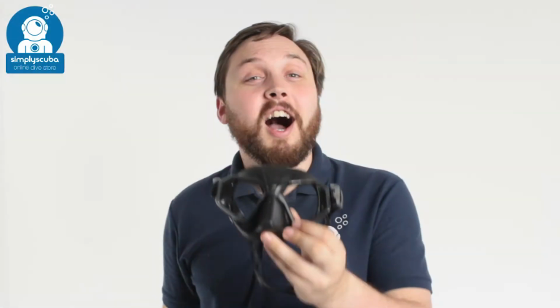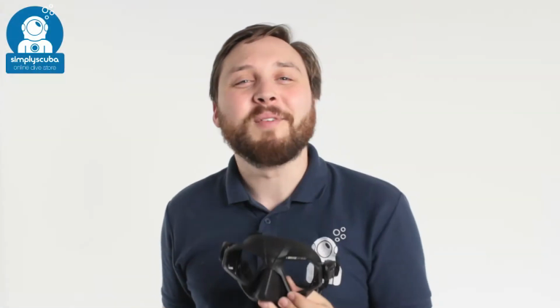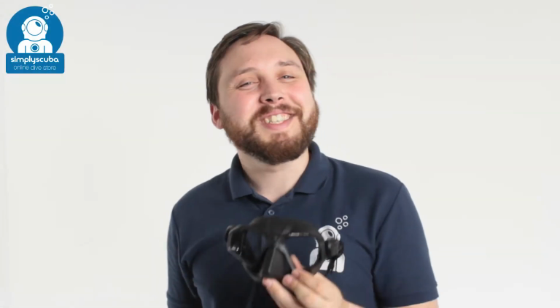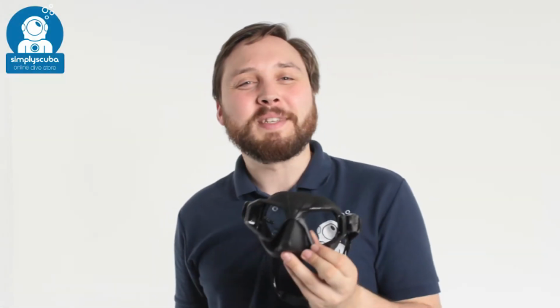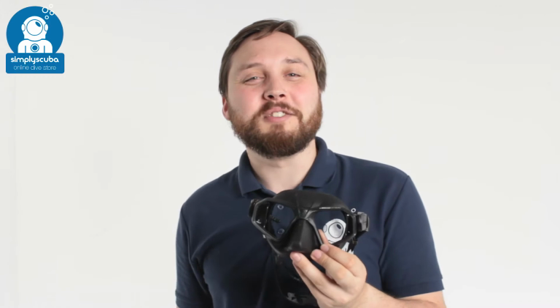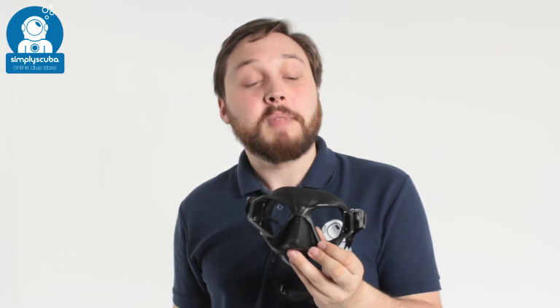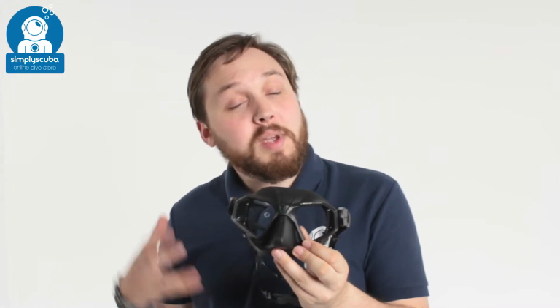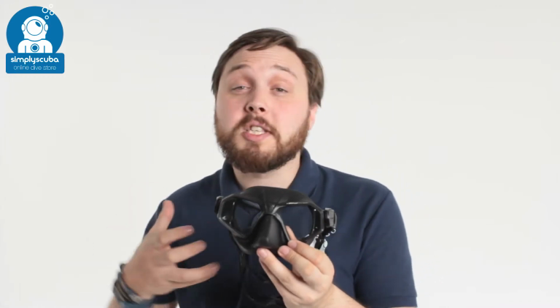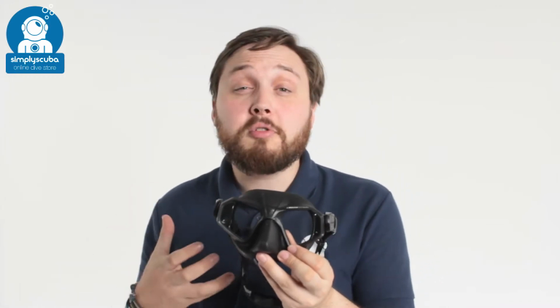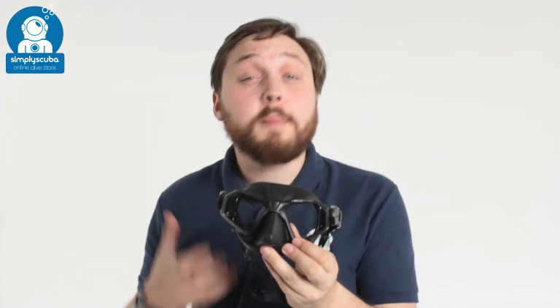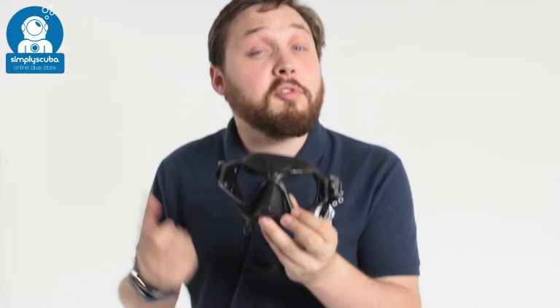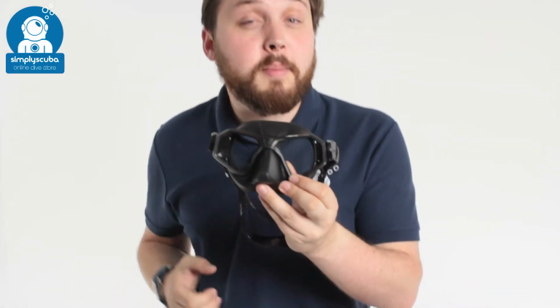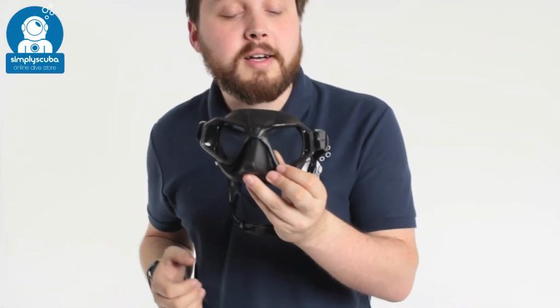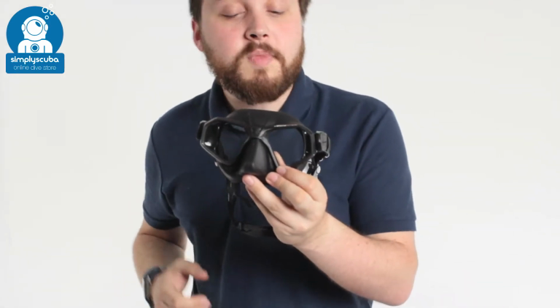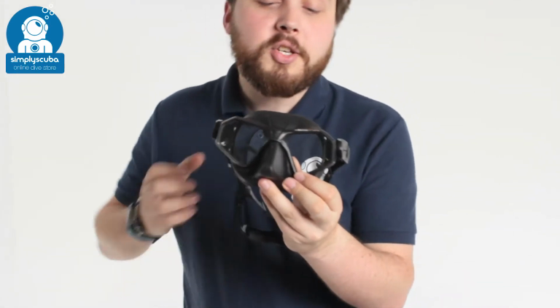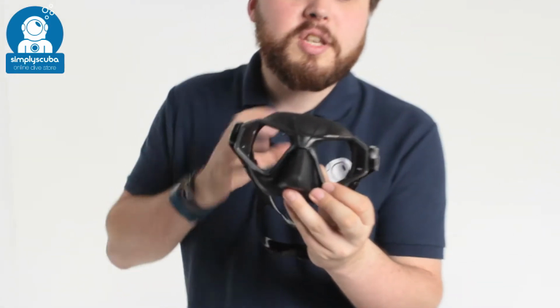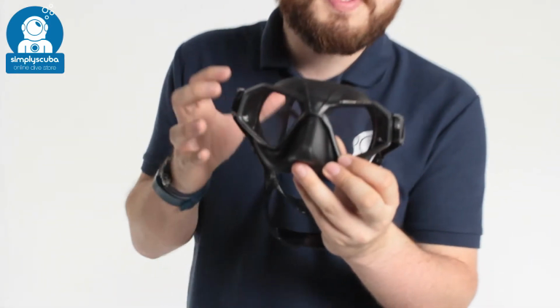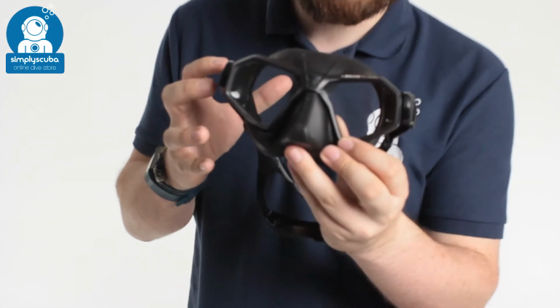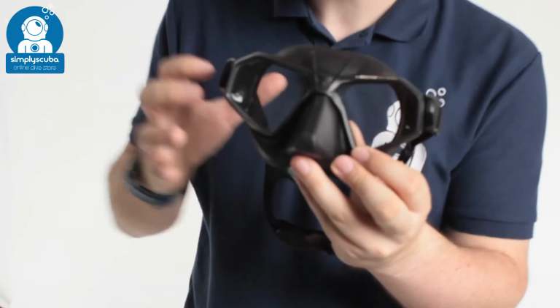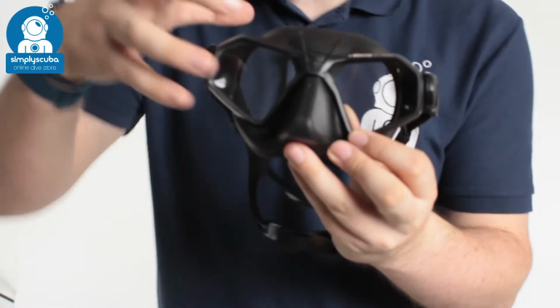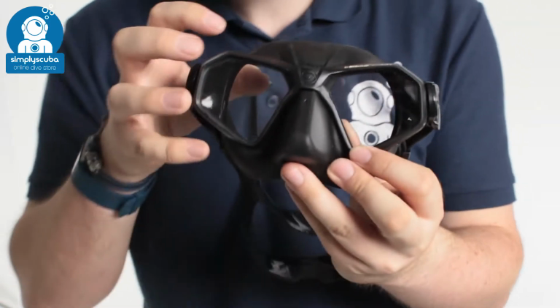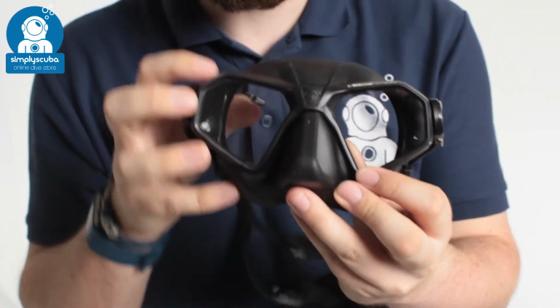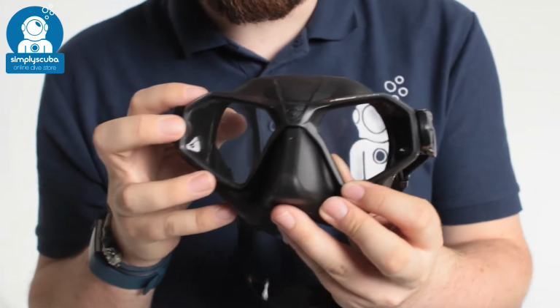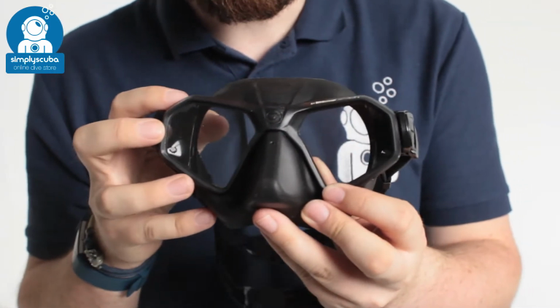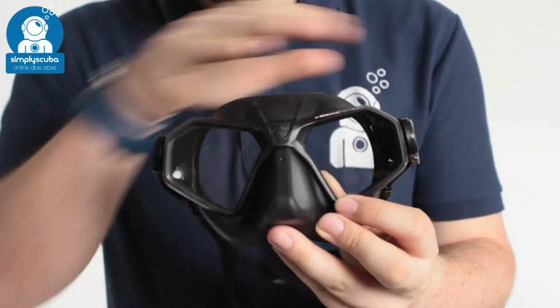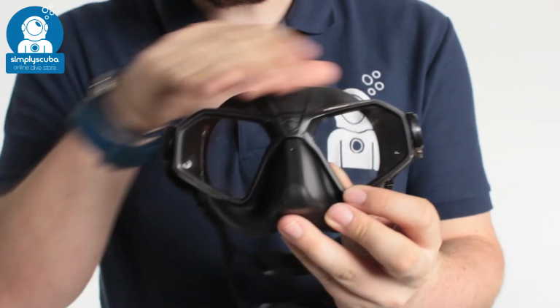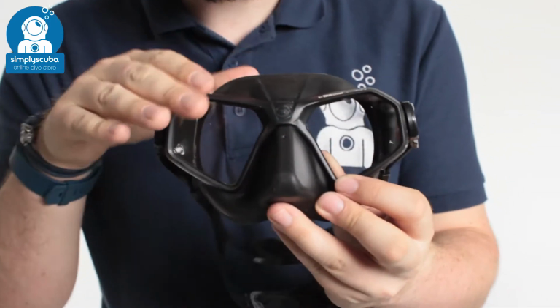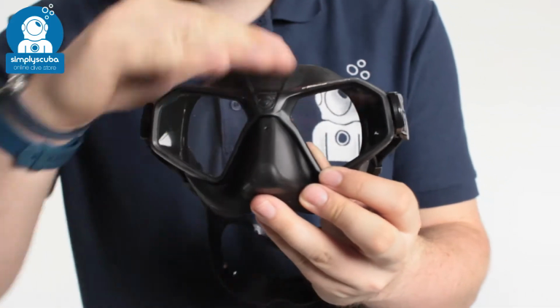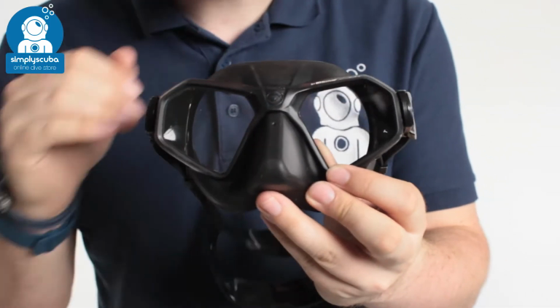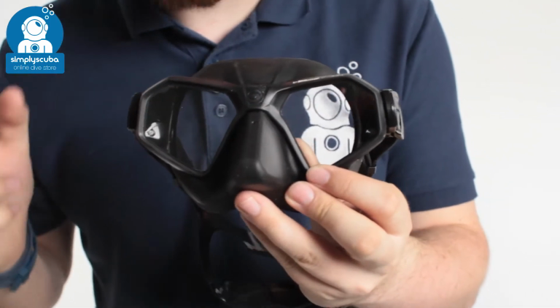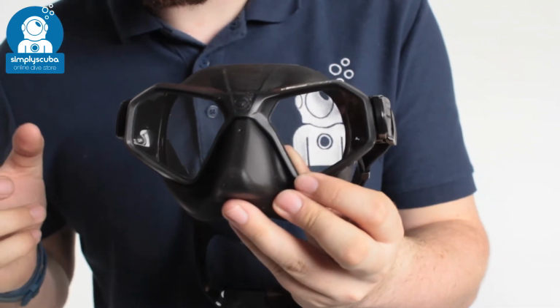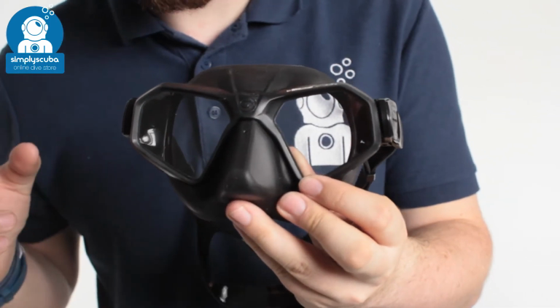Hi, welcome to Simply Scuba. Here we have the Sporasub Piranha Mask. This is a free diving mask, so it's incredibly low volume, nice and smooth and hydrodynamic as well.